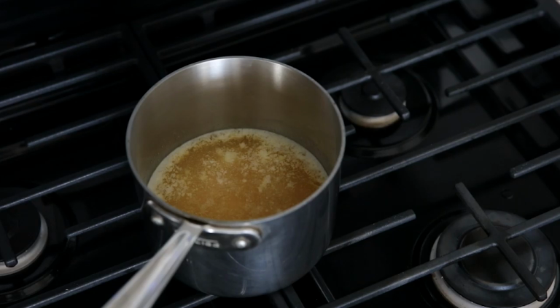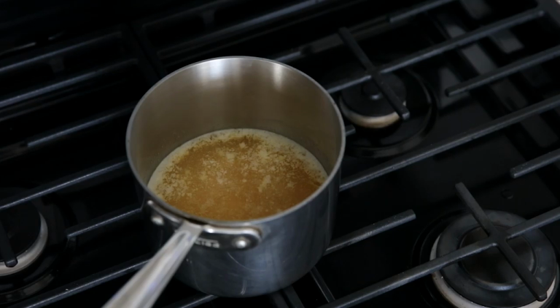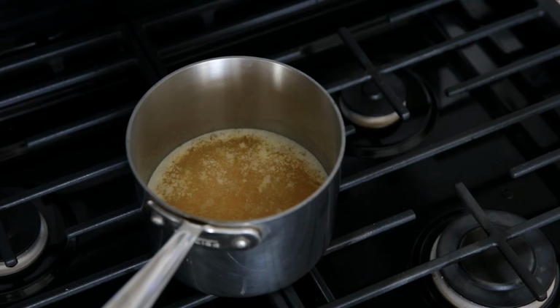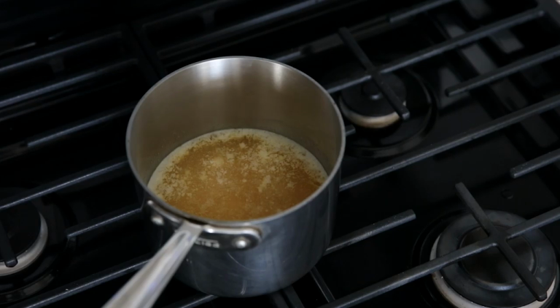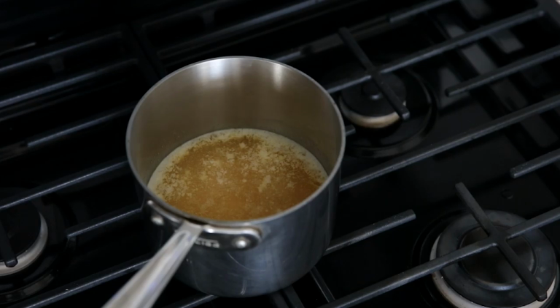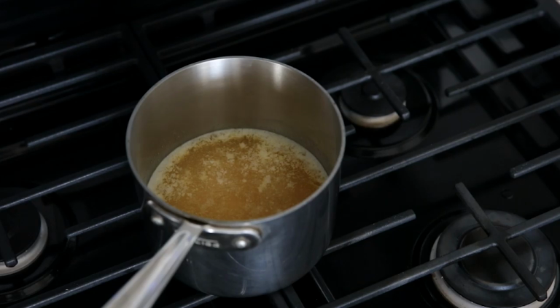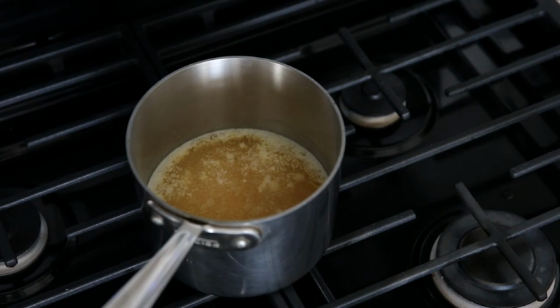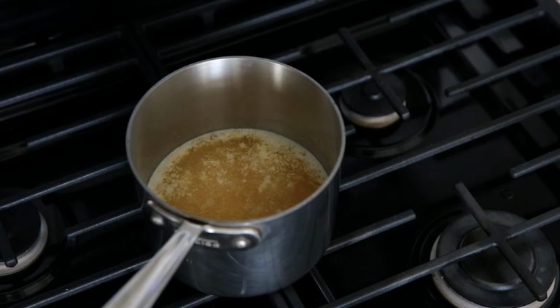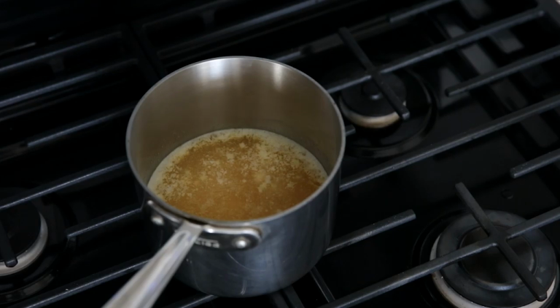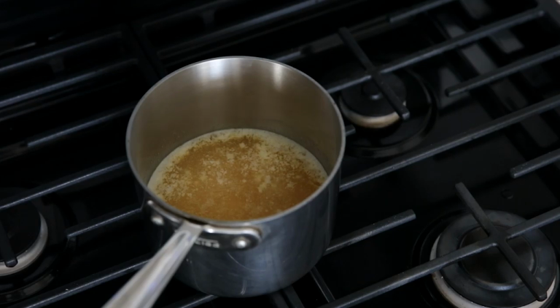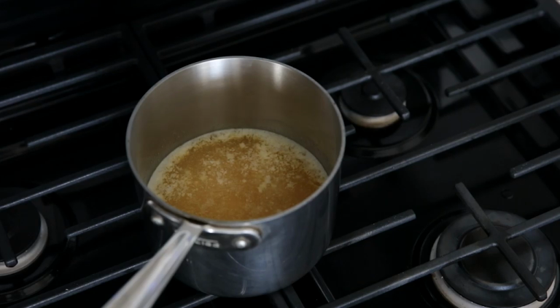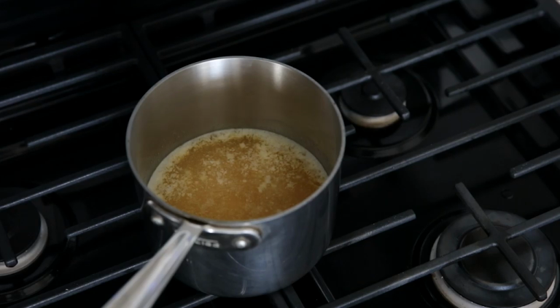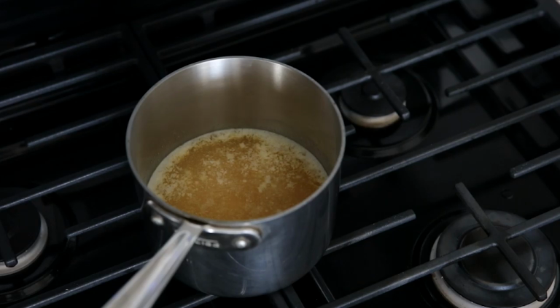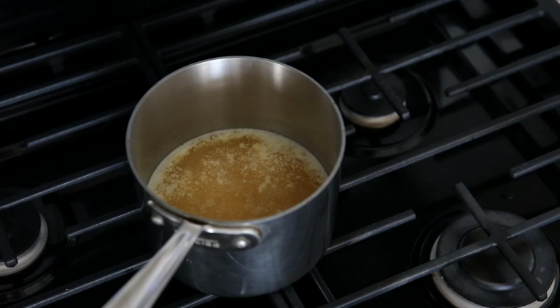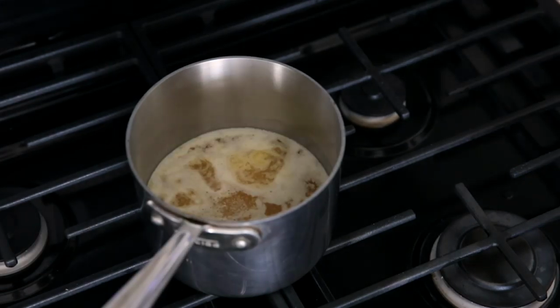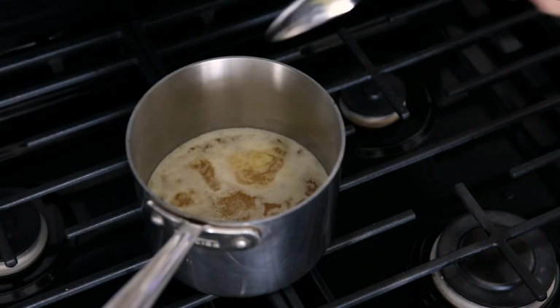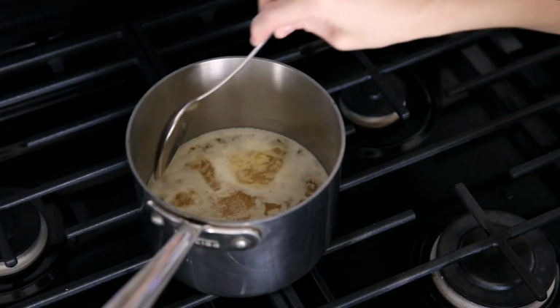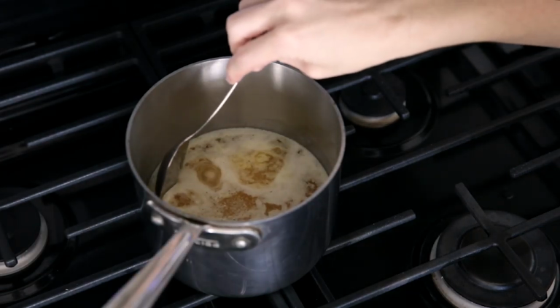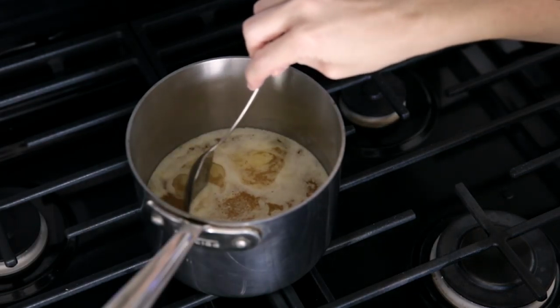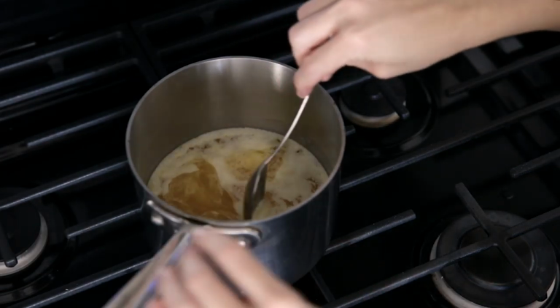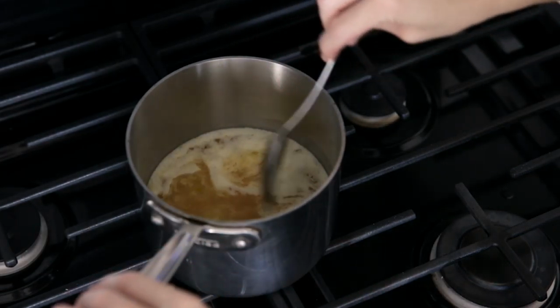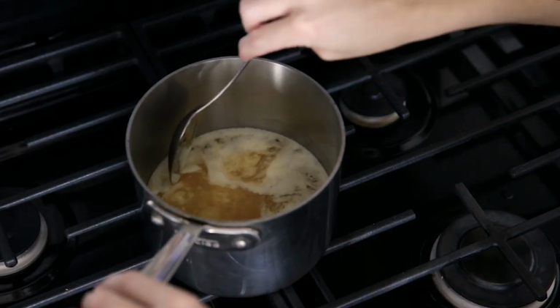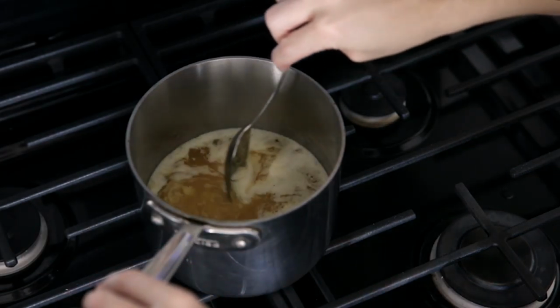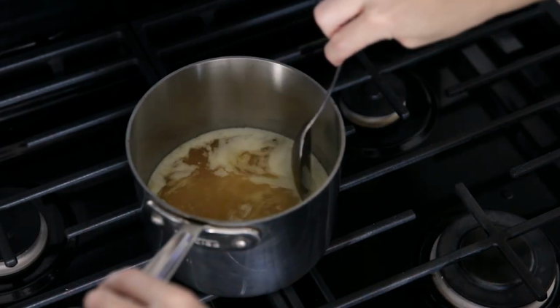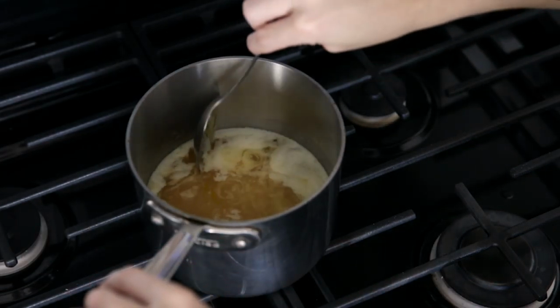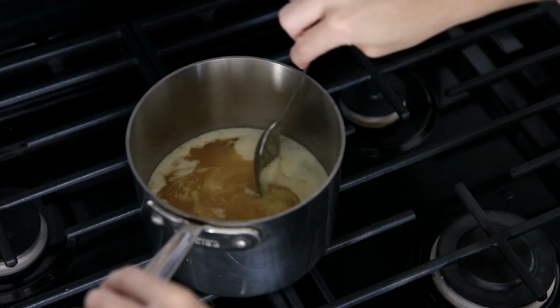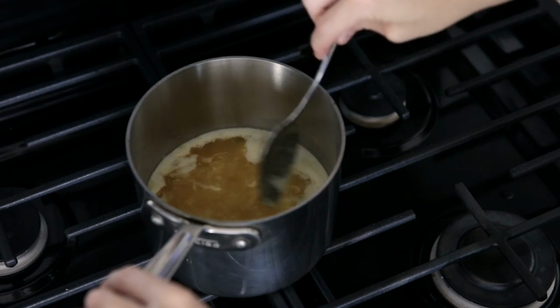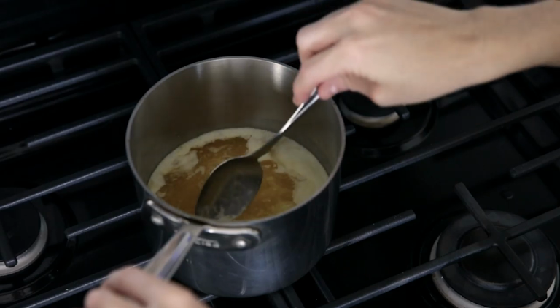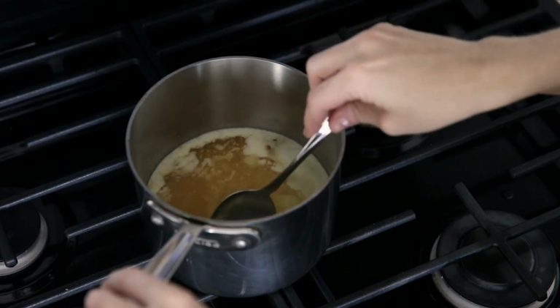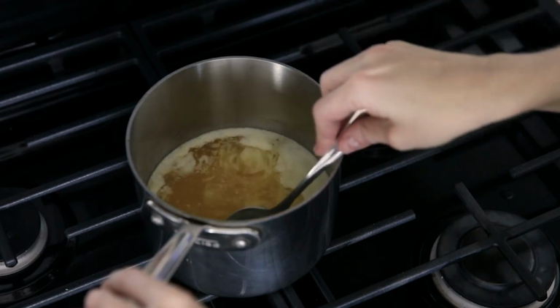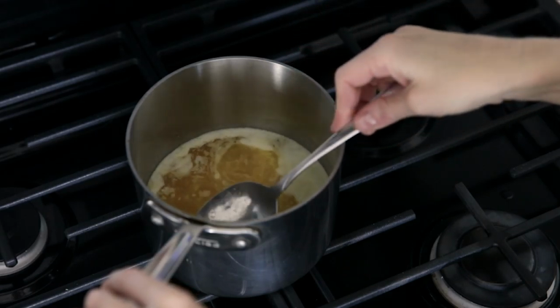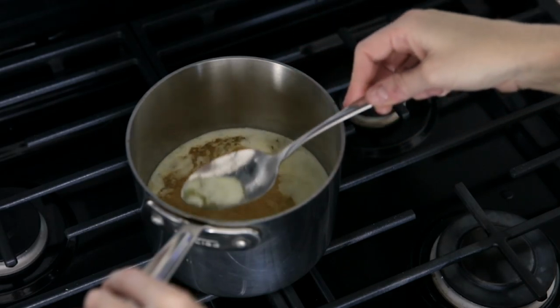As the butter turns into ghee you'll notice three layers develop. A foam will form on the top, the middle will turn clear, and milk solids will fall to the bottom. Use a spoon to skim off the foam several times while the ghee is cooking.